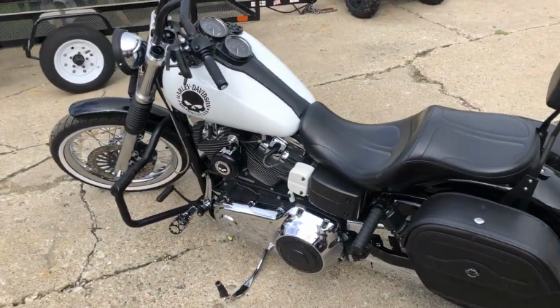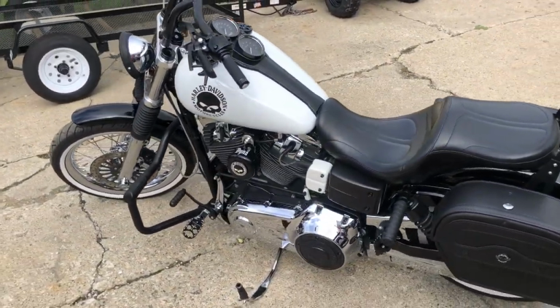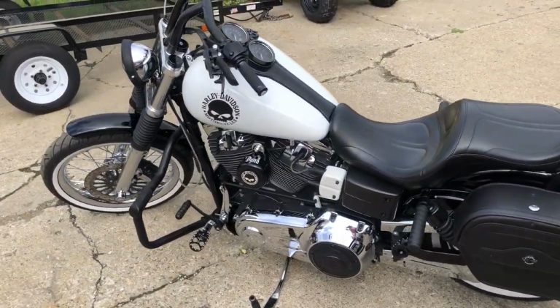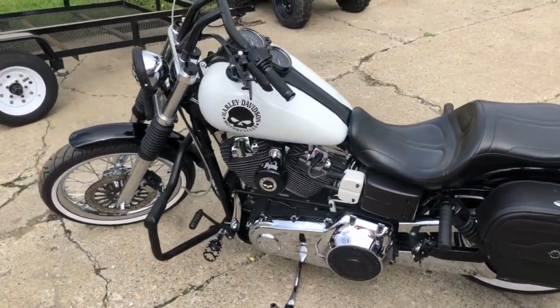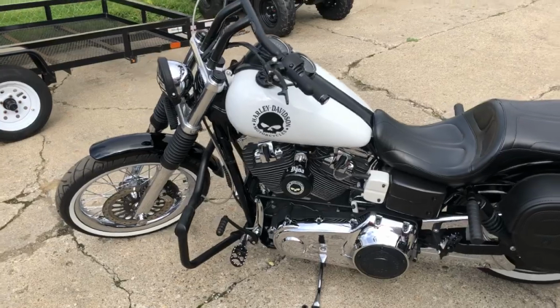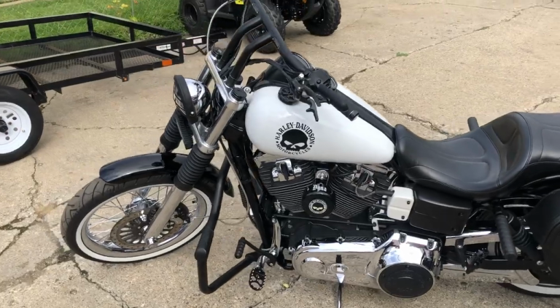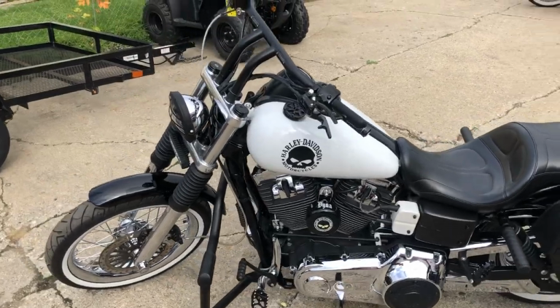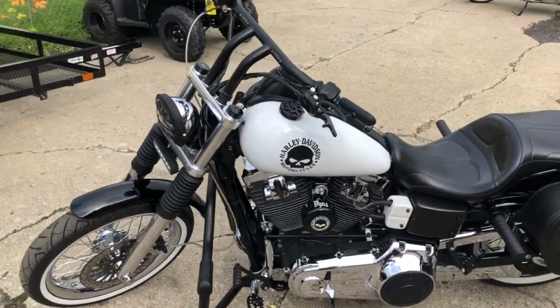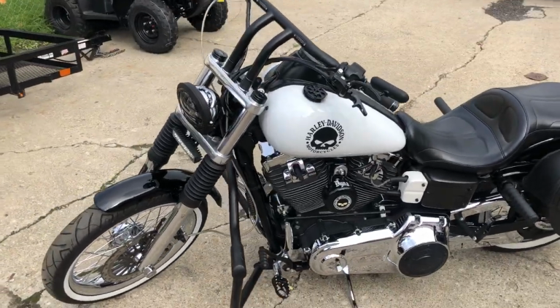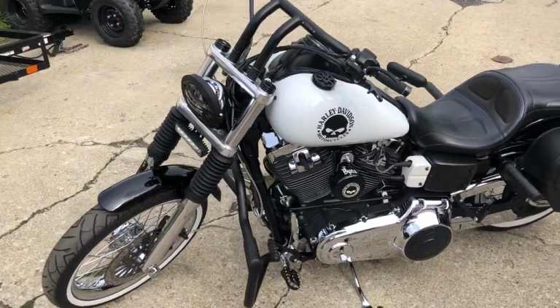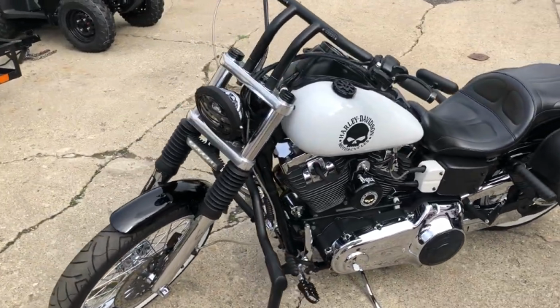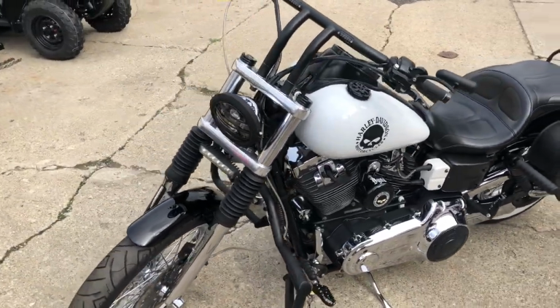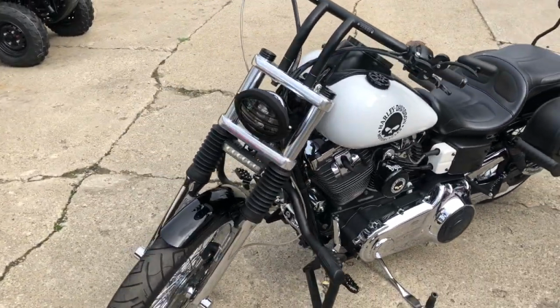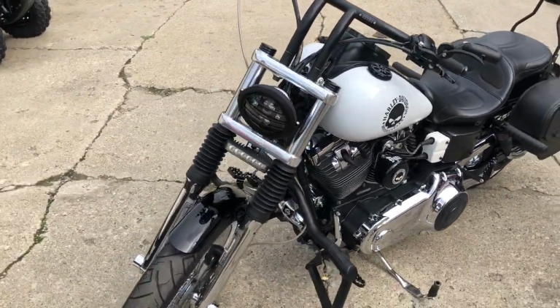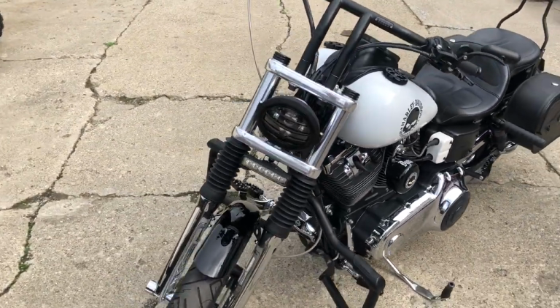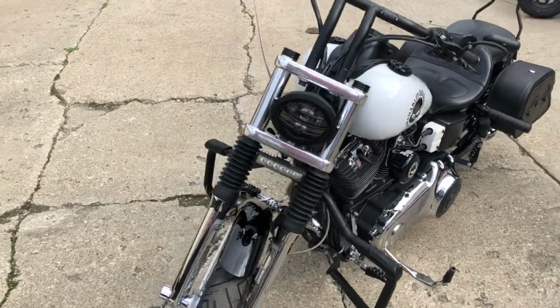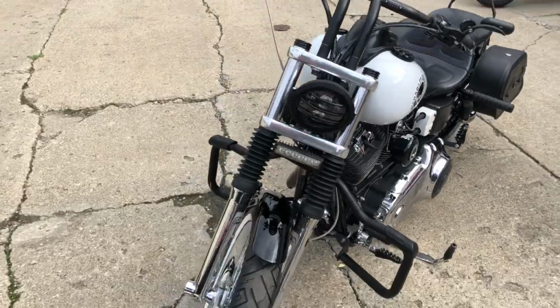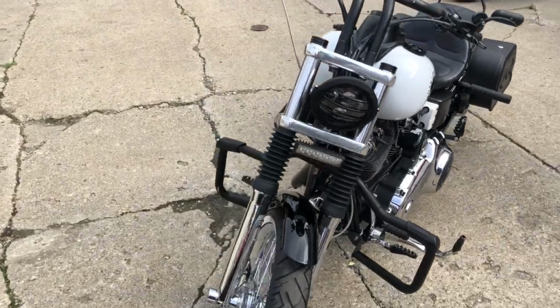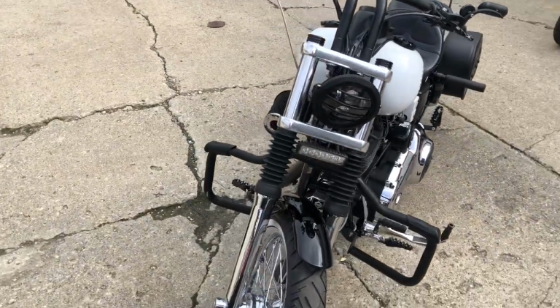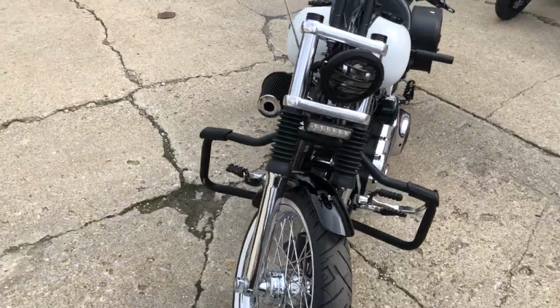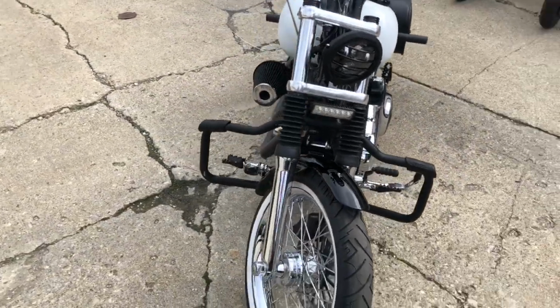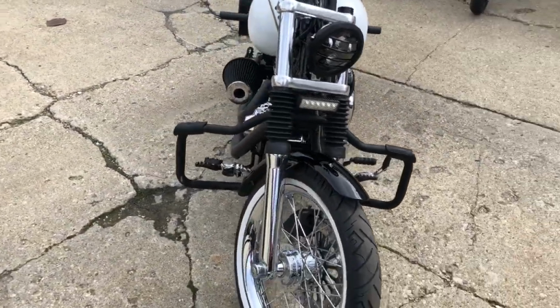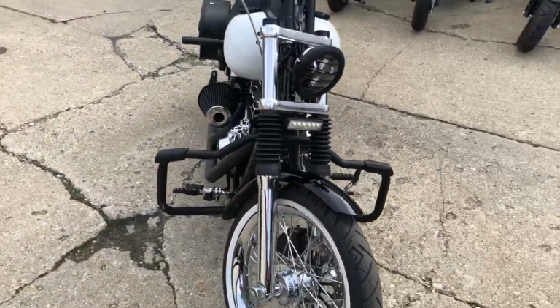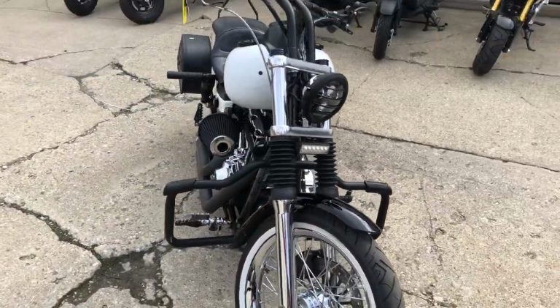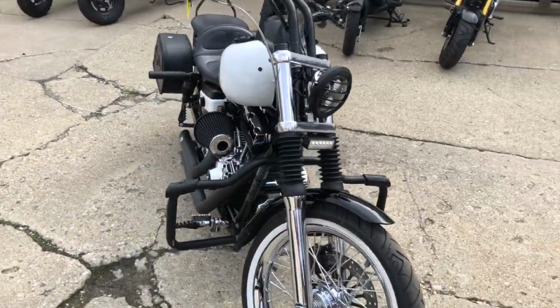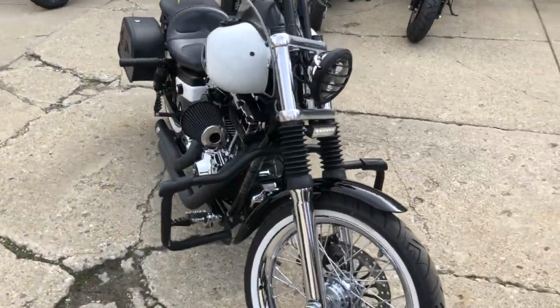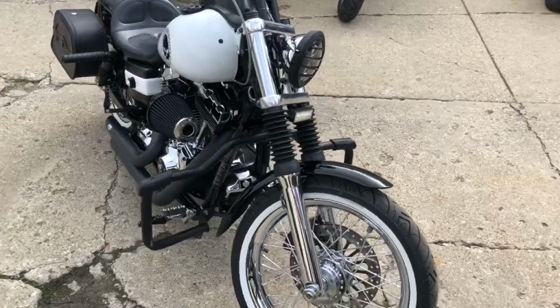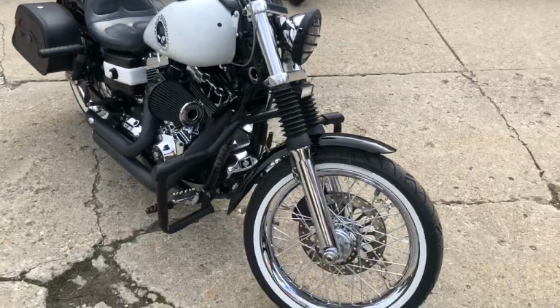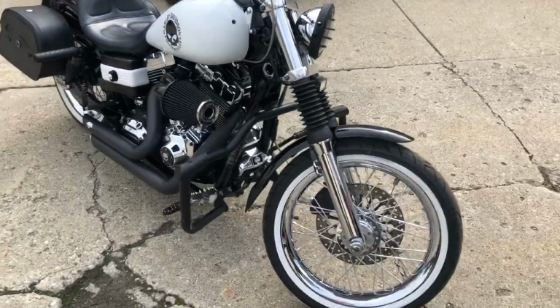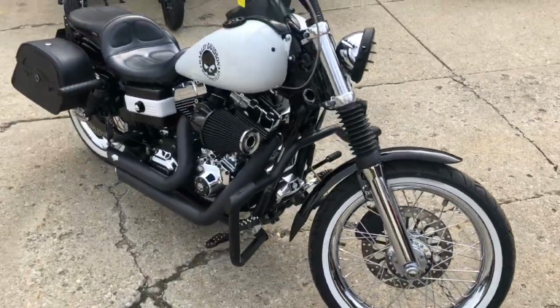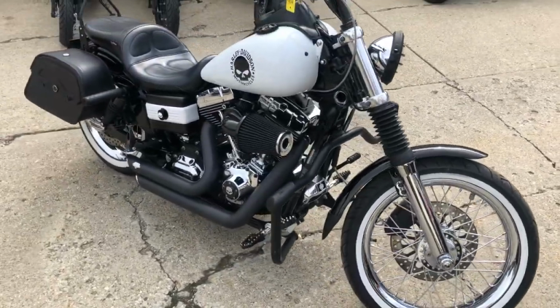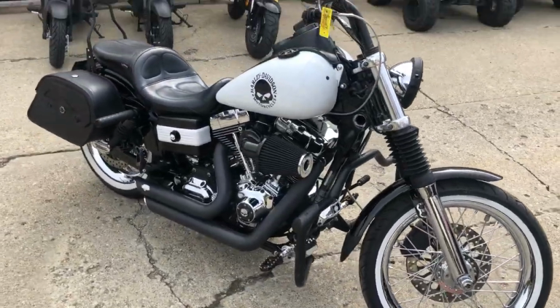The Willie G package includes engine covers, grips, and tank badges. It's got an Arlen Ness intake and a Vance and Hines exhaust — super cool looking lowrider. Give us a call at 810-648-9500.